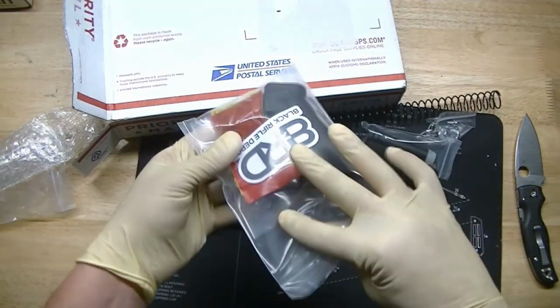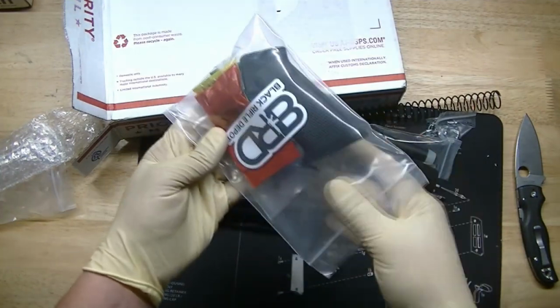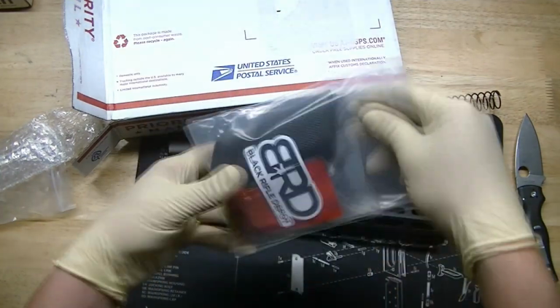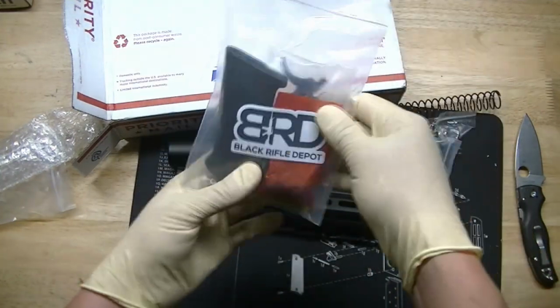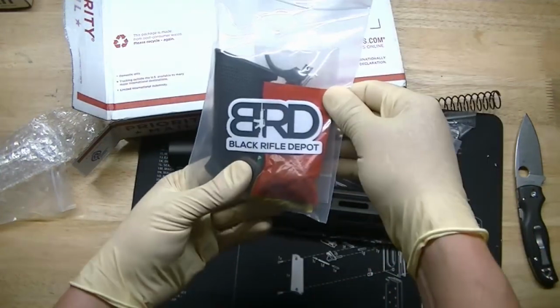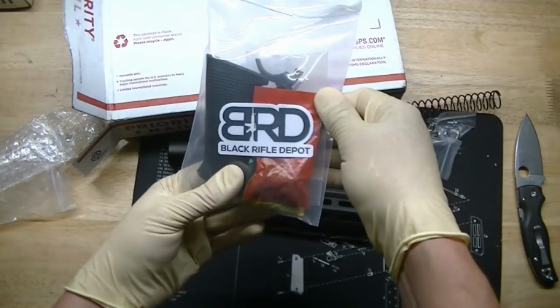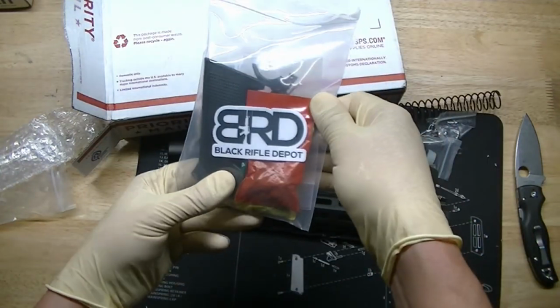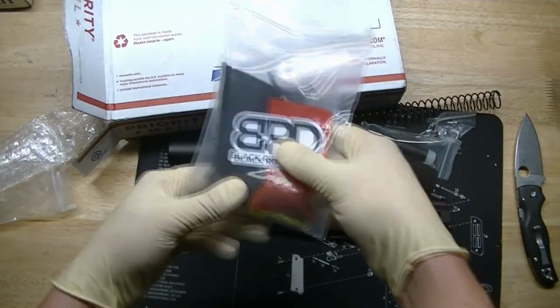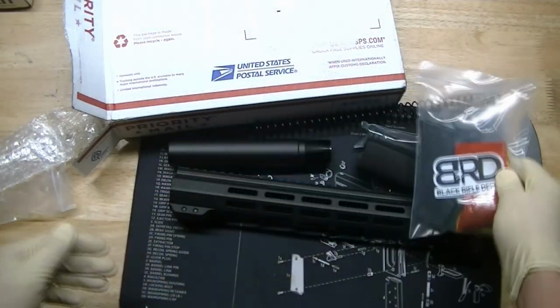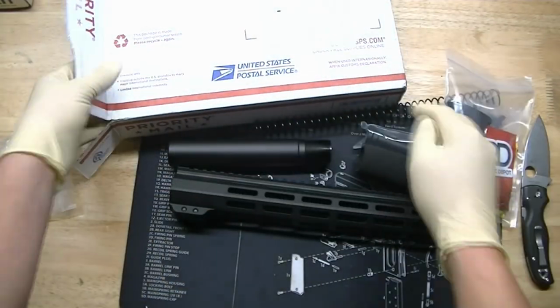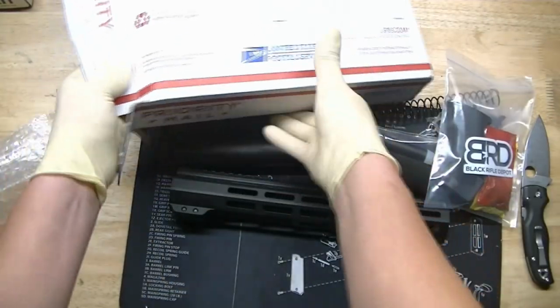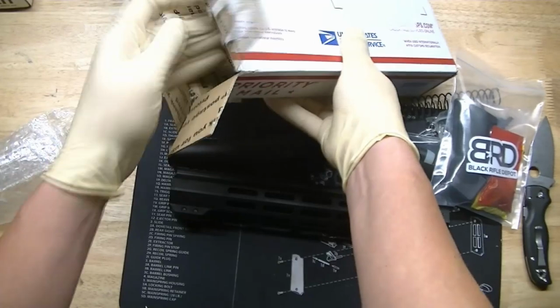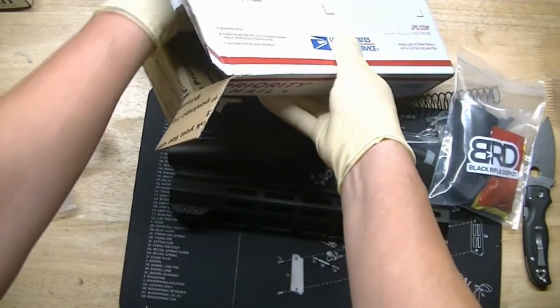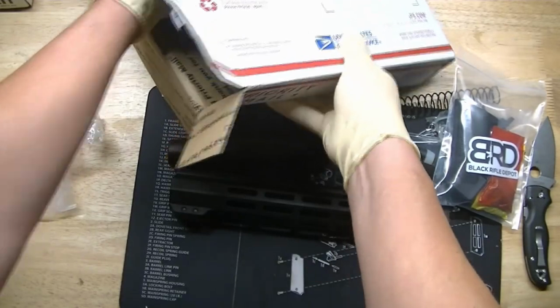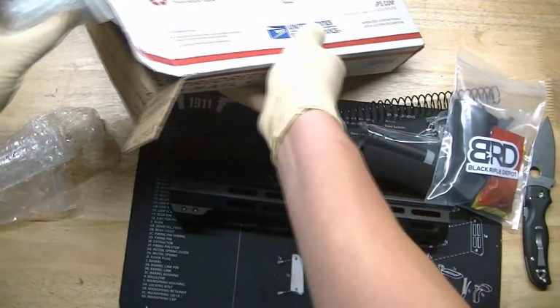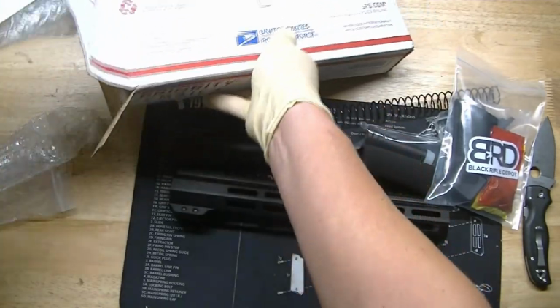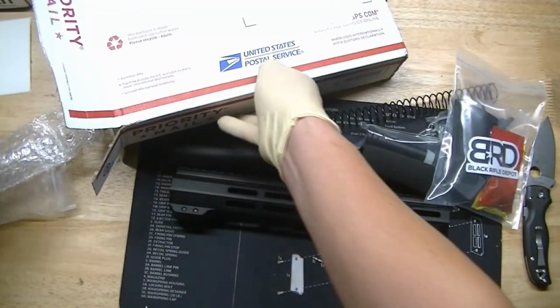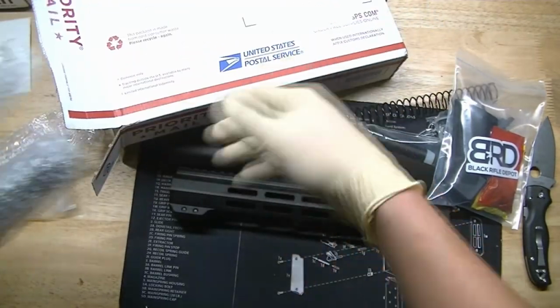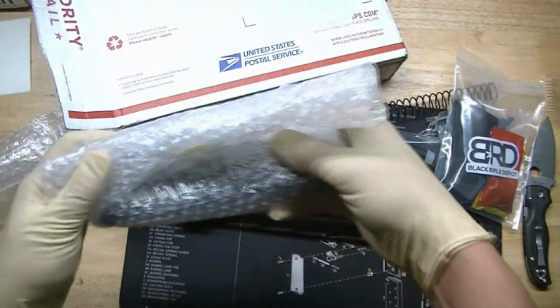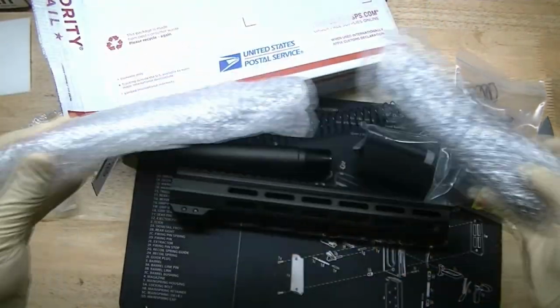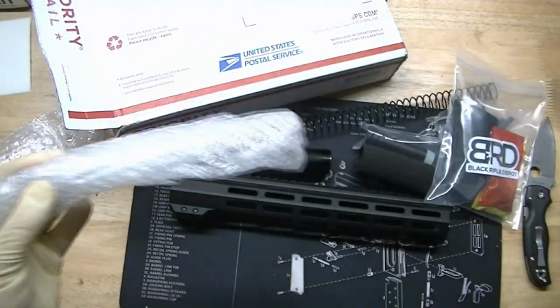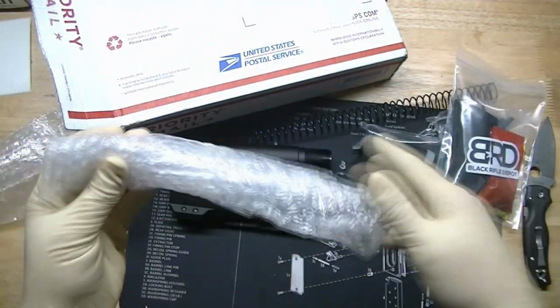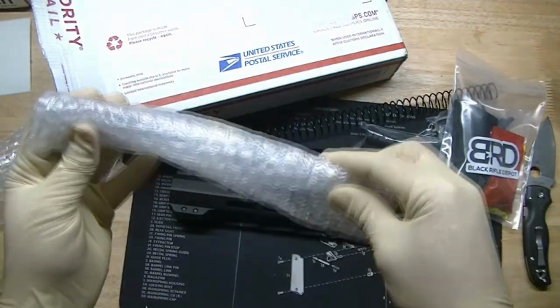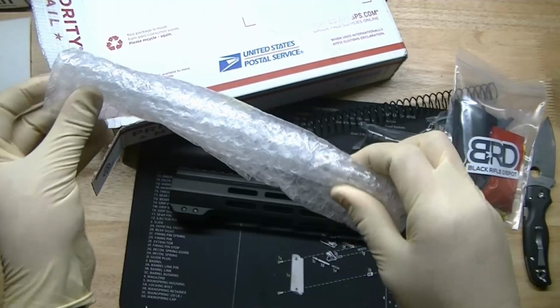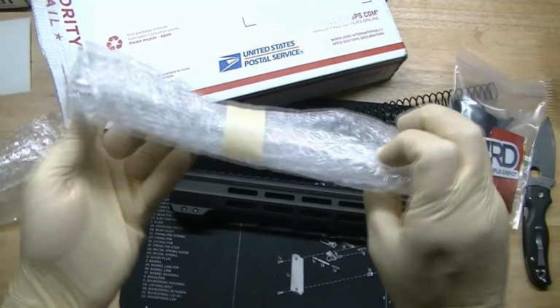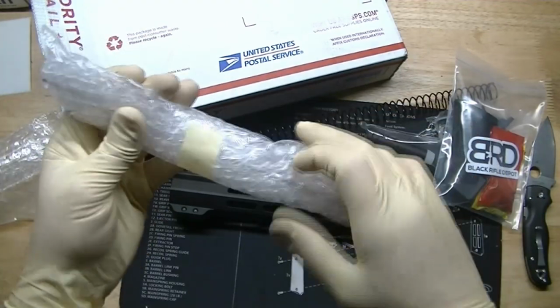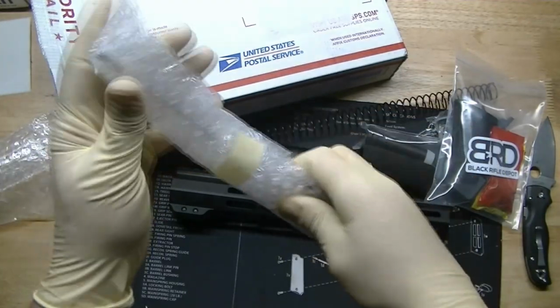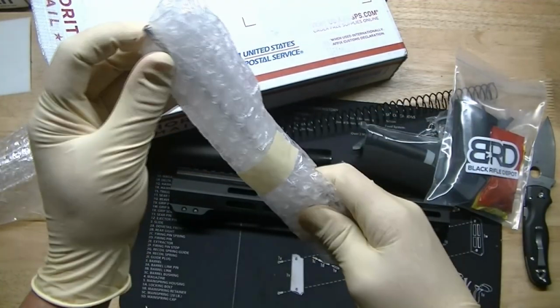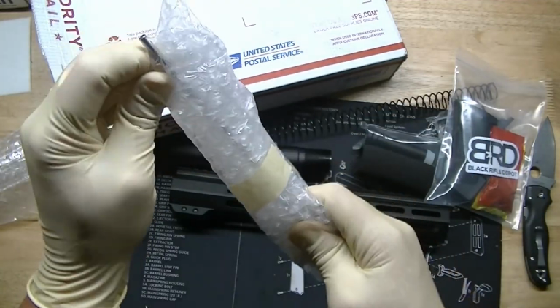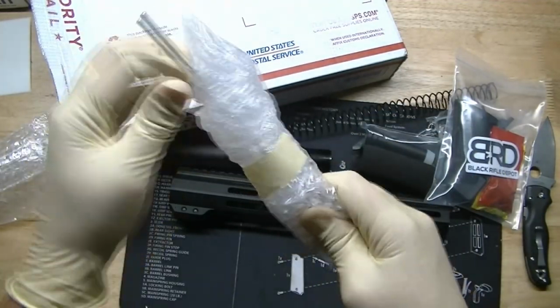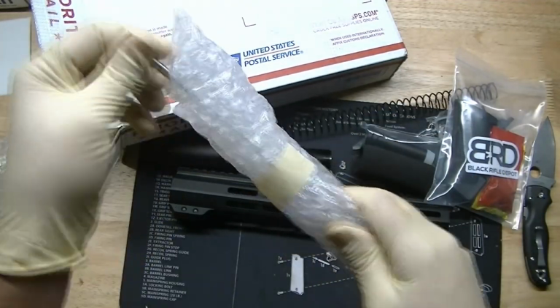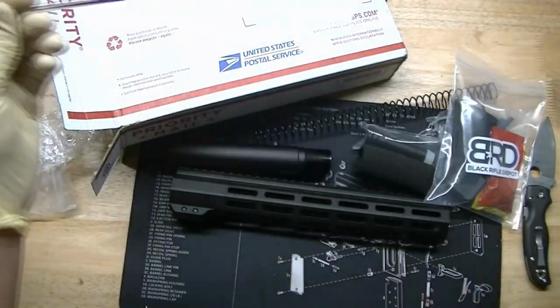Moving on, there's the lower parts kit from them, and the obligatory Black Rifle Depot sticker. Let's see what else we got in the box. Got to be careful with this one — it is the gas tube, carbine length.